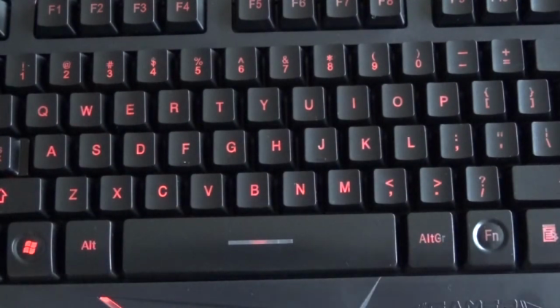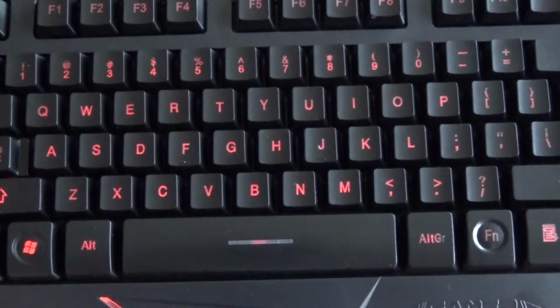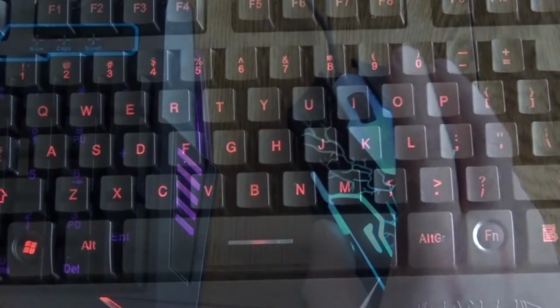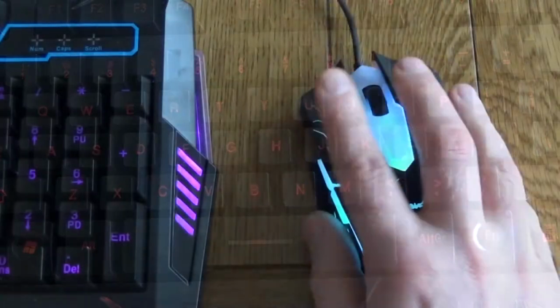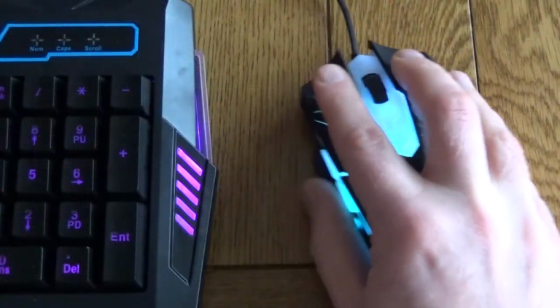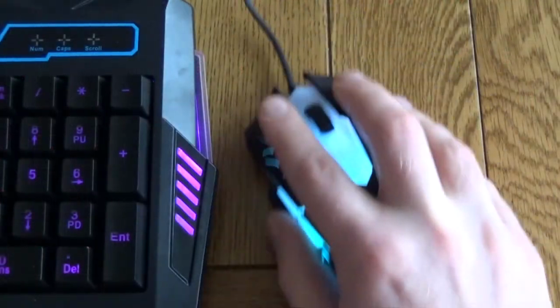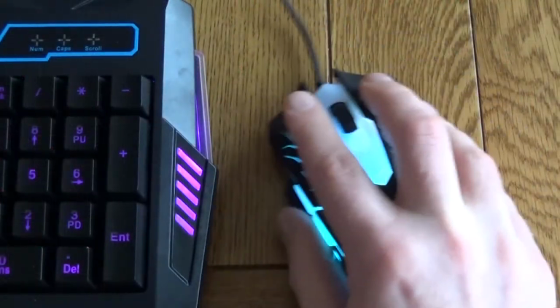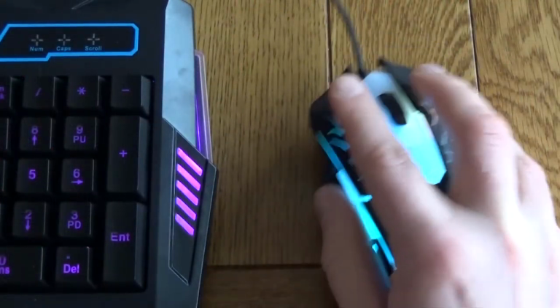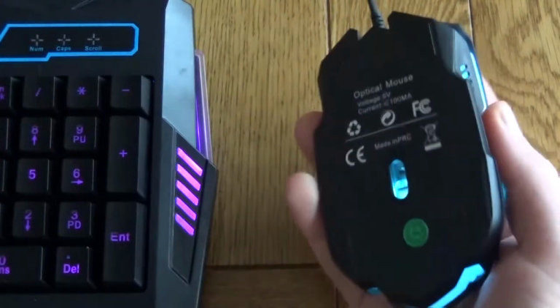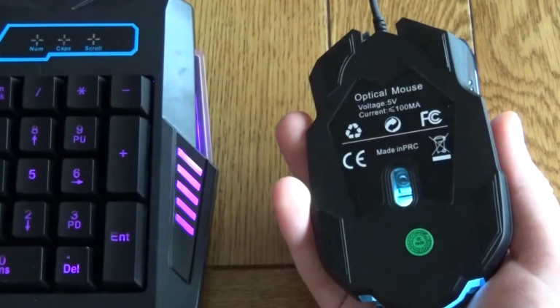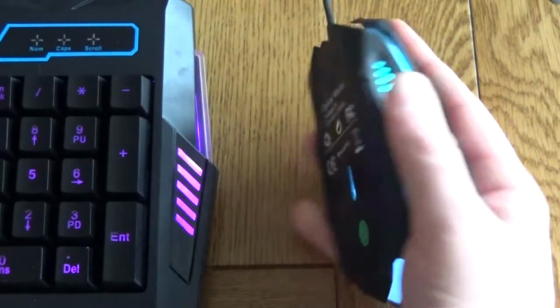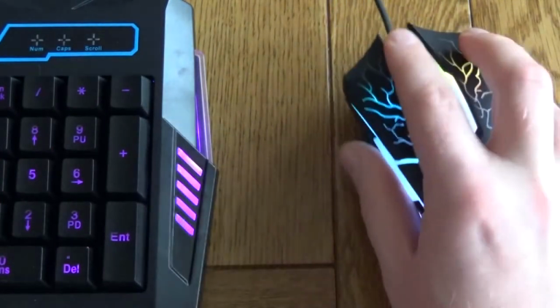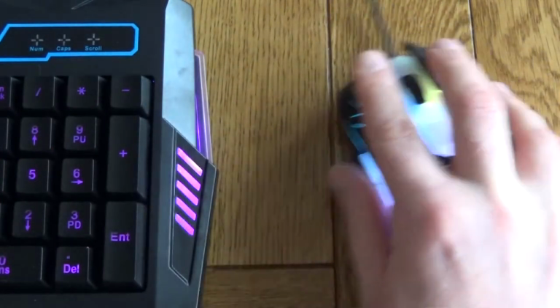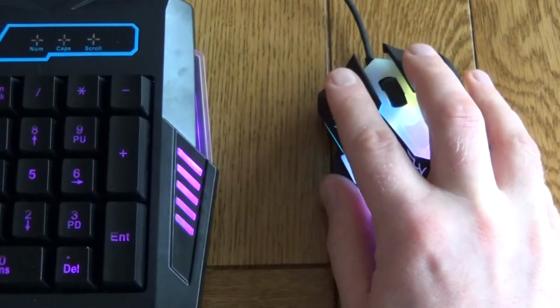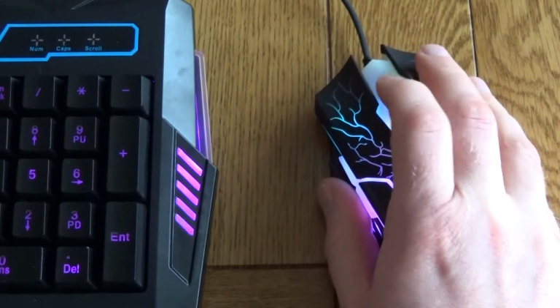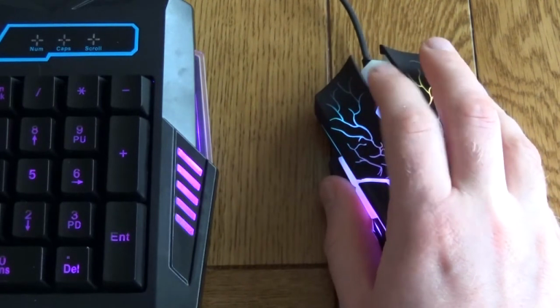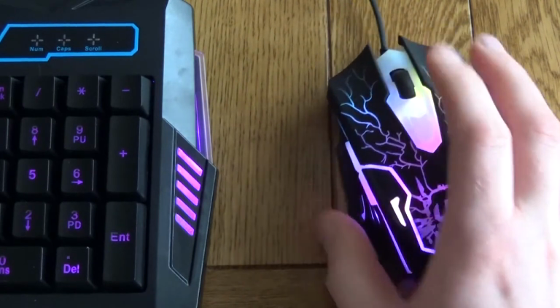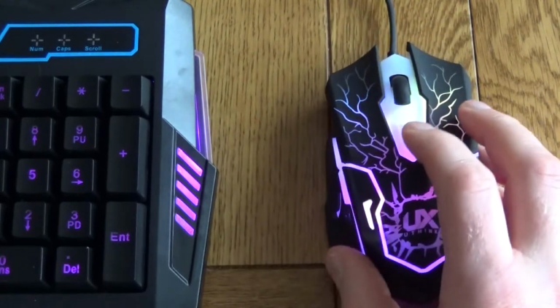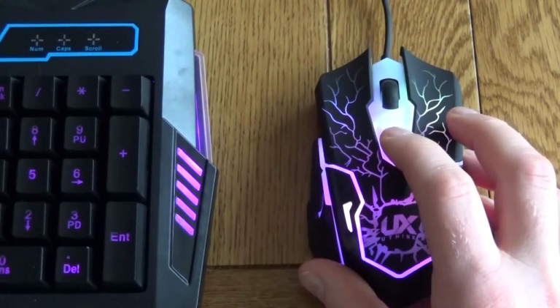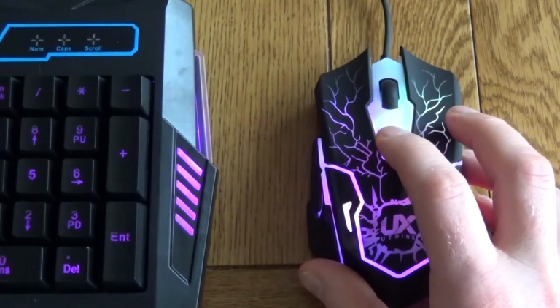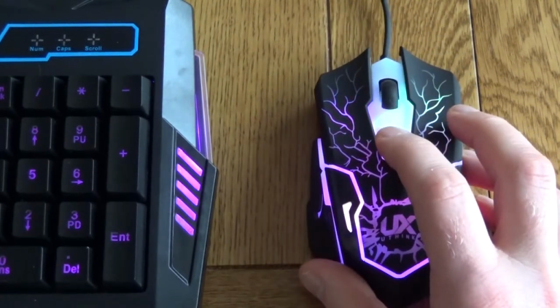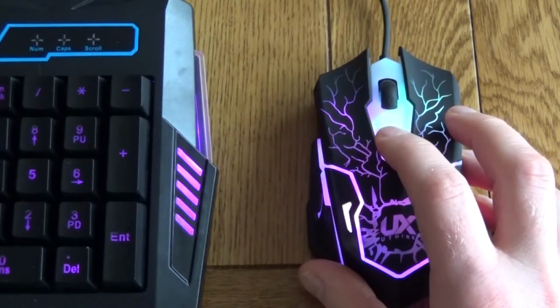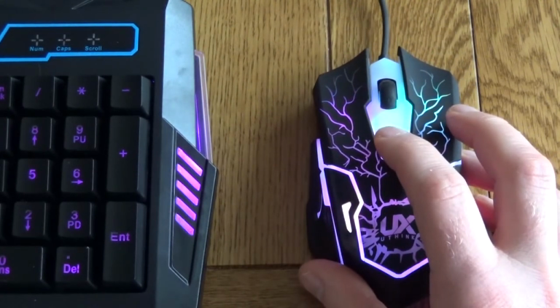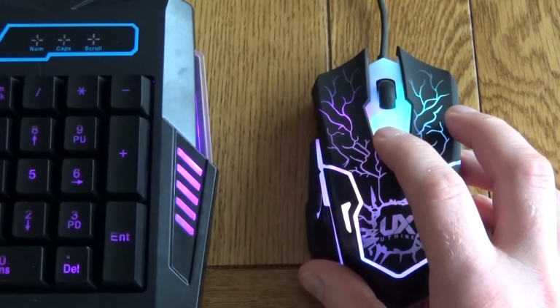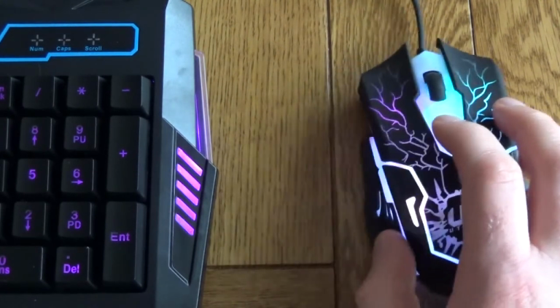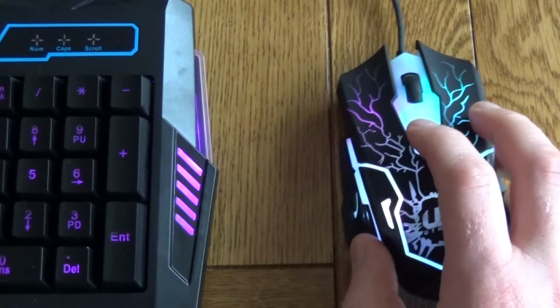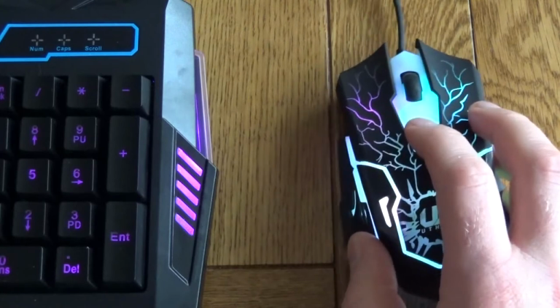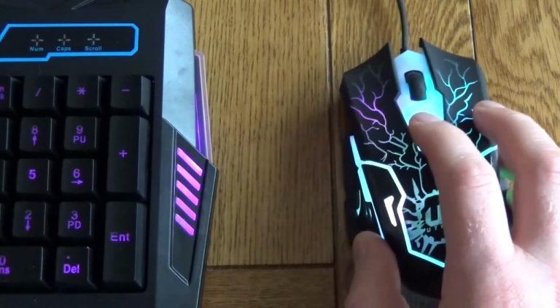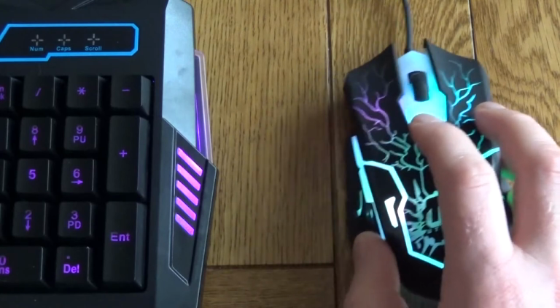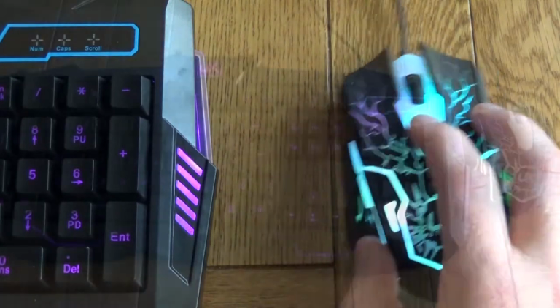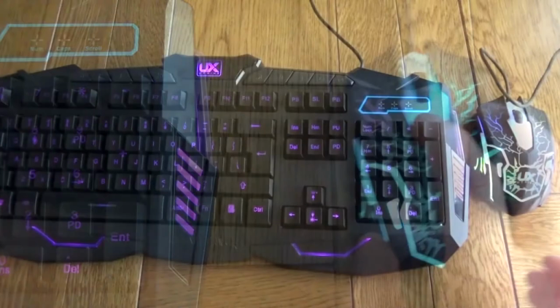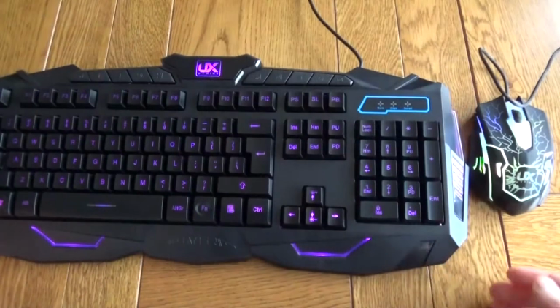For the price the keyboard's pretty good. I'm really not a fan of the mouse at all — it's too light, it's a little bit too plasticky, it does feel a bit too cheap, and while it does have DPI settings I think you'd be better off investing in a separate mouse rather than using this one.